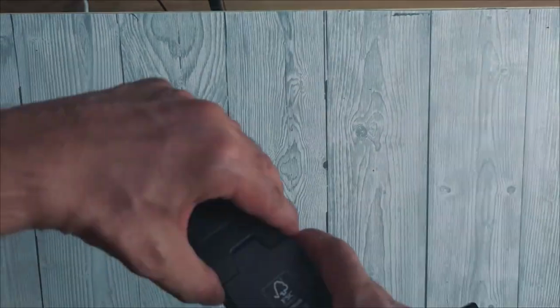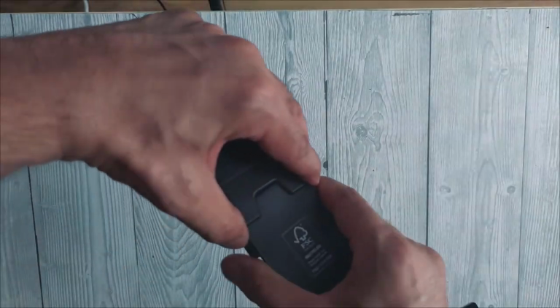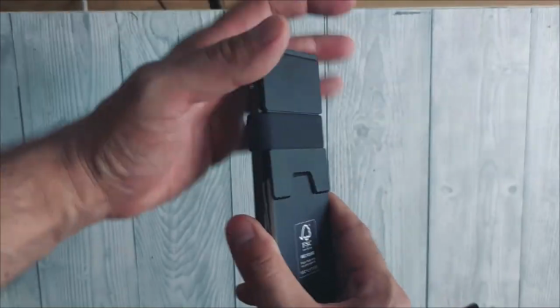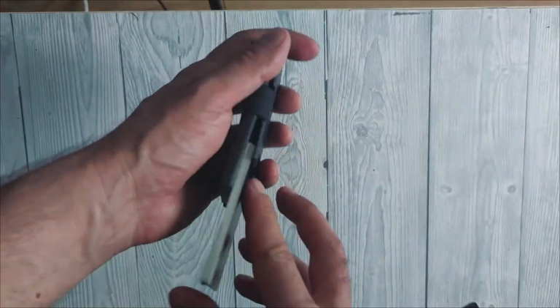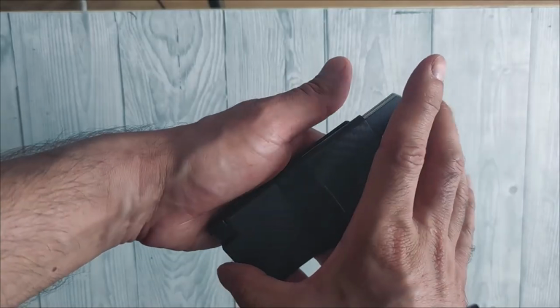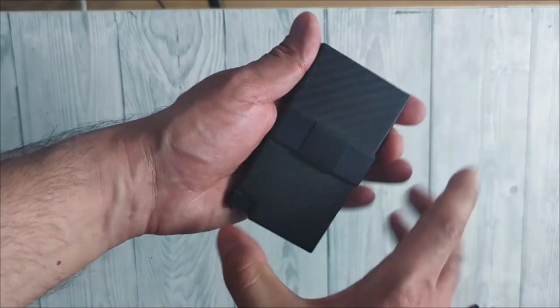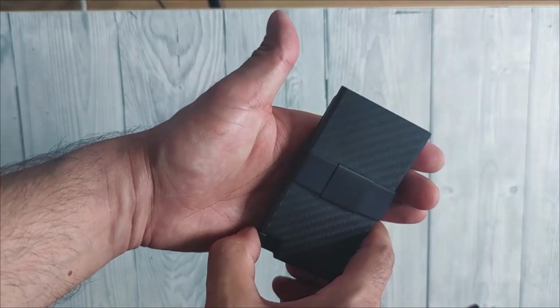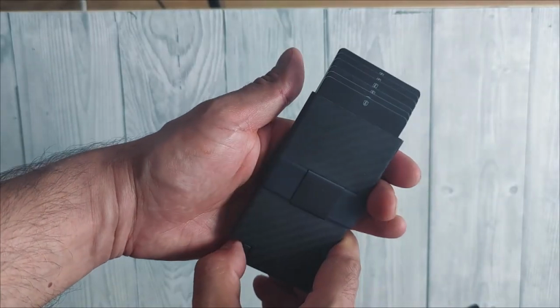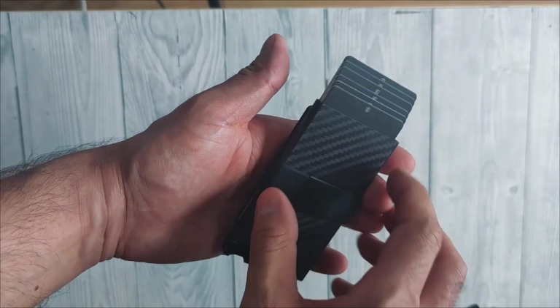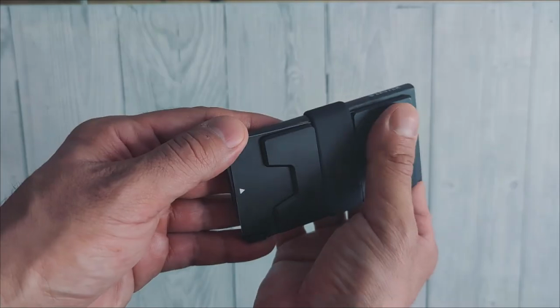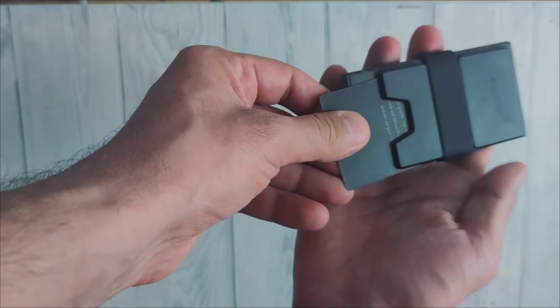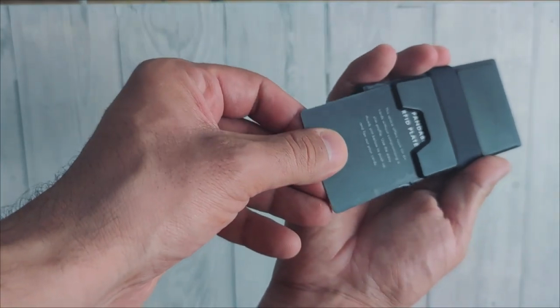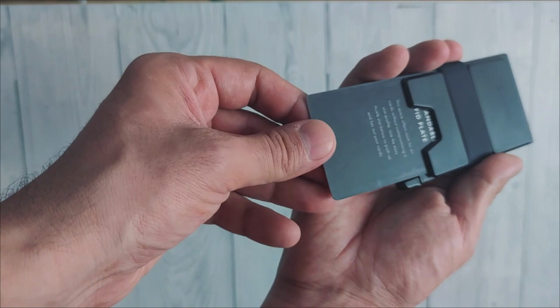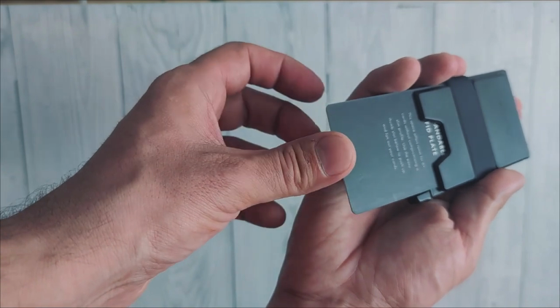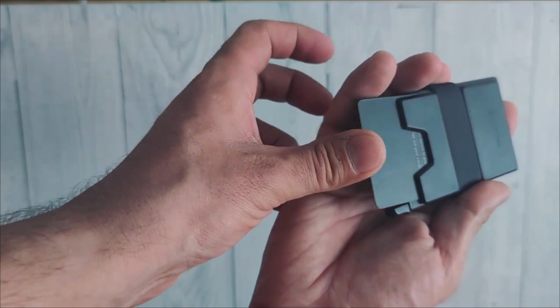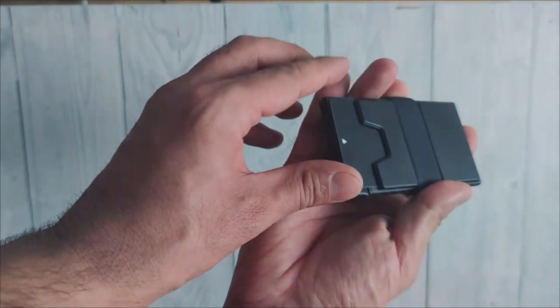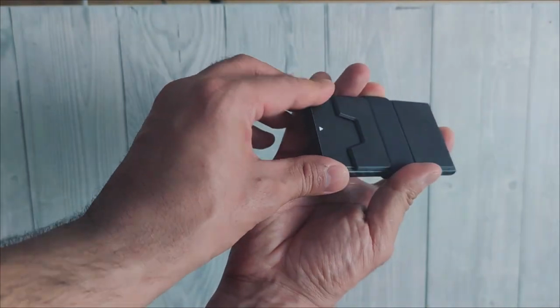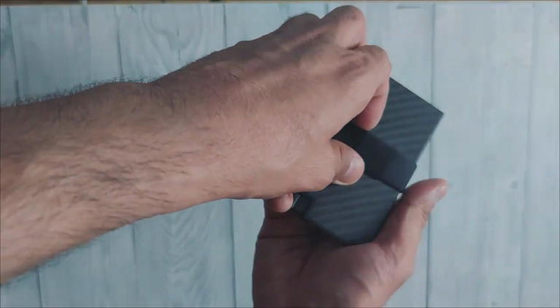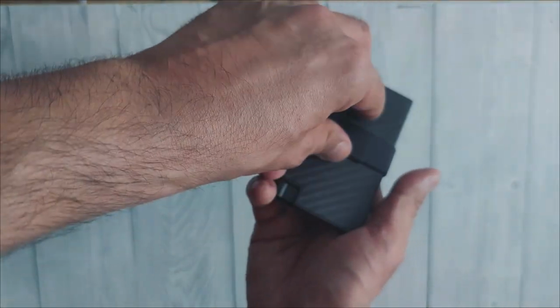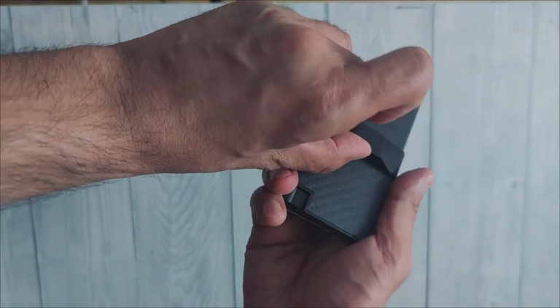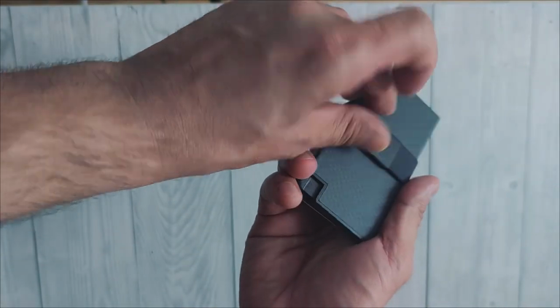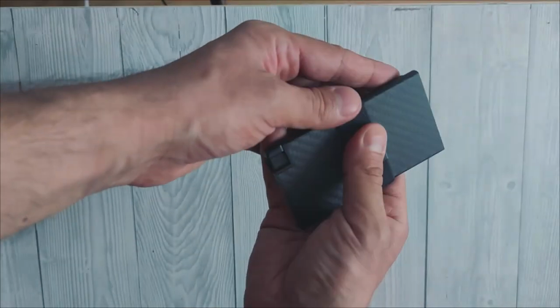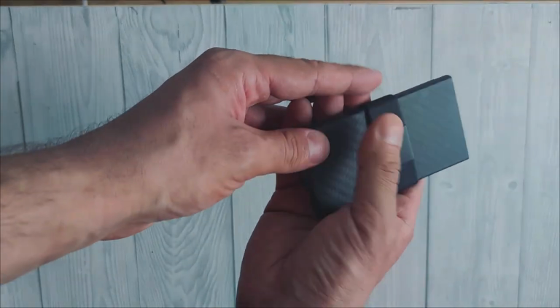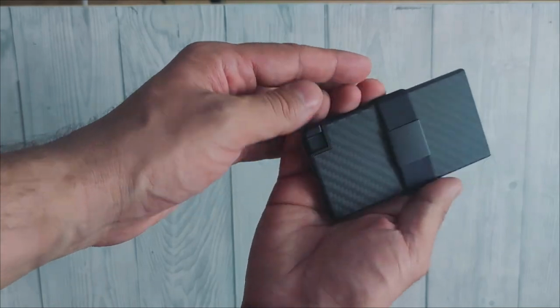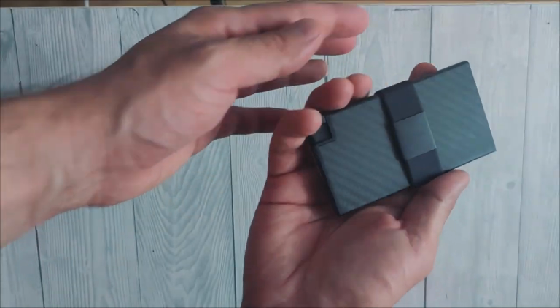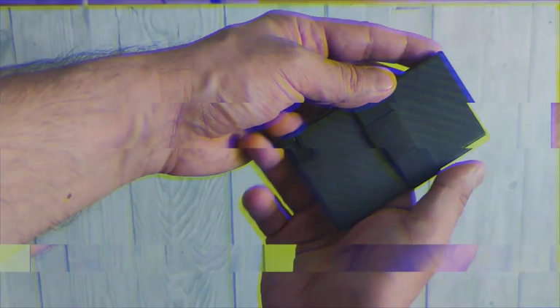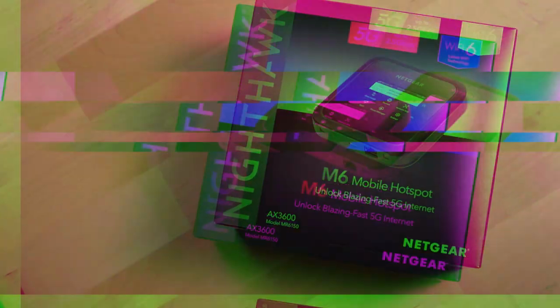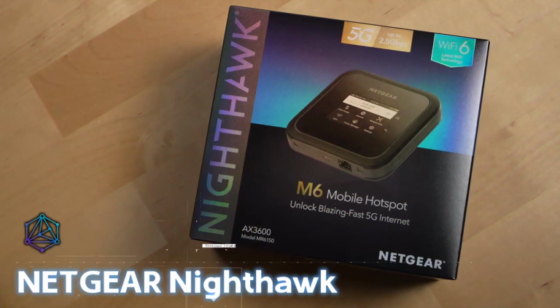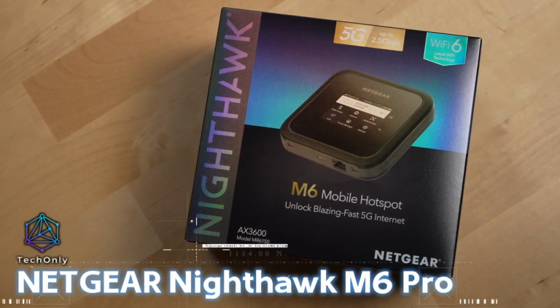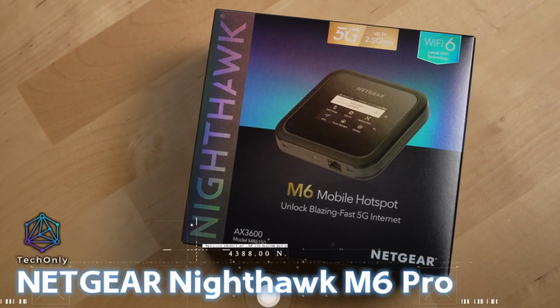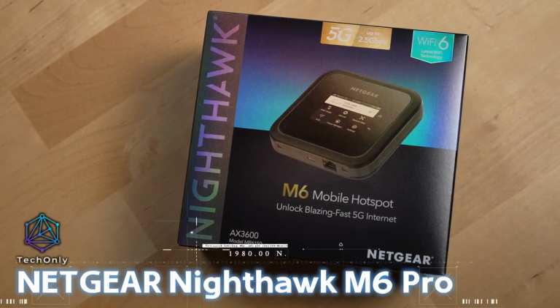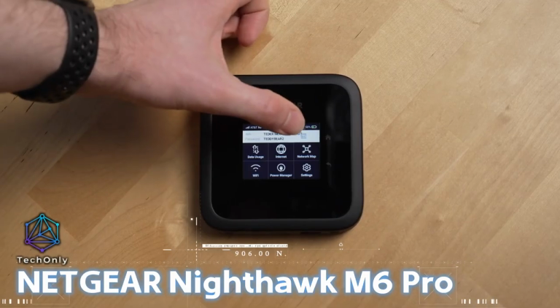This pop-up wallet can hold up to 12 cards, with 4 to 6 in the RFID blocking compartment and up to 6 more in the expandable backplate, all while maintaining a slim profile.